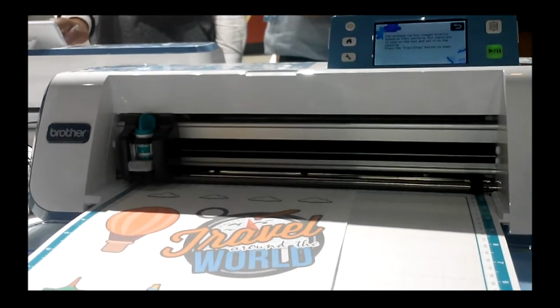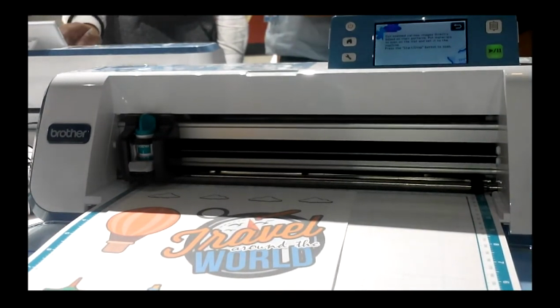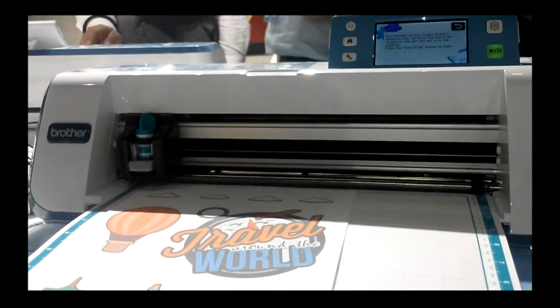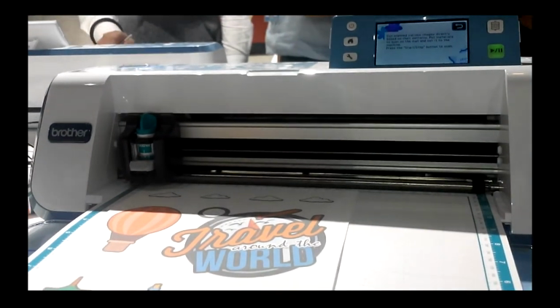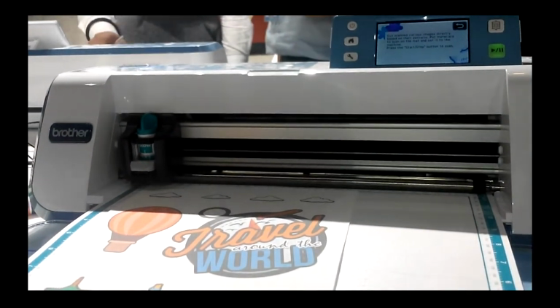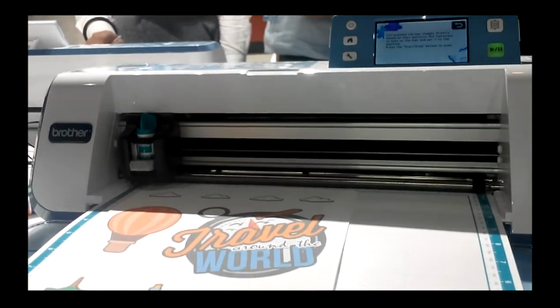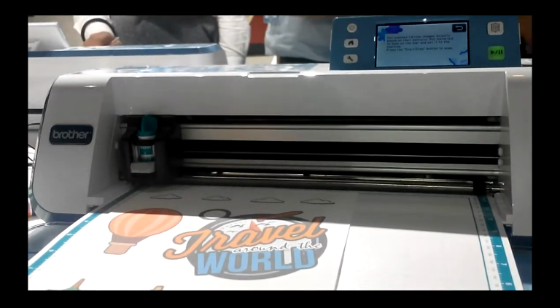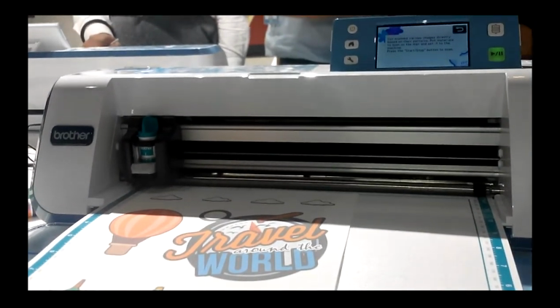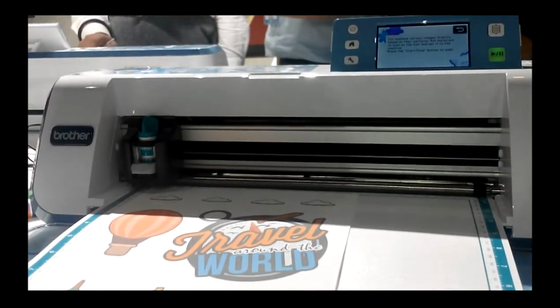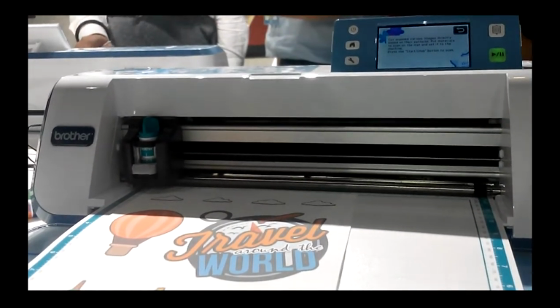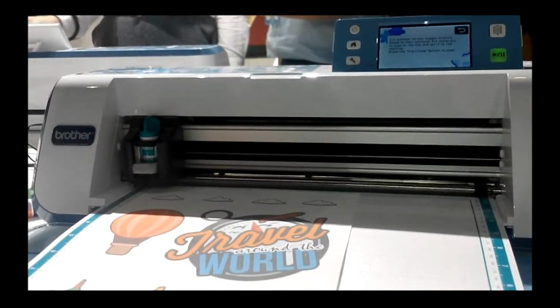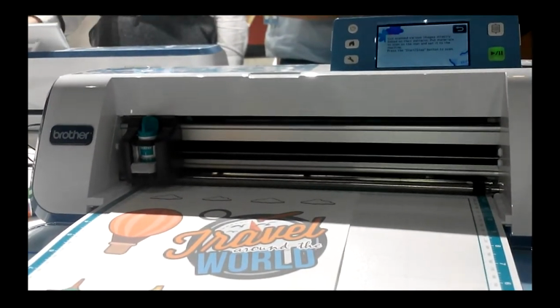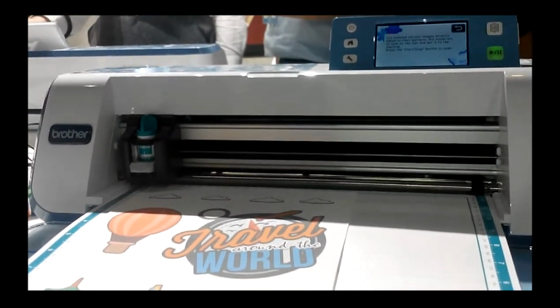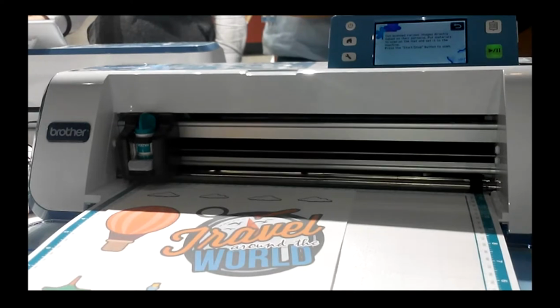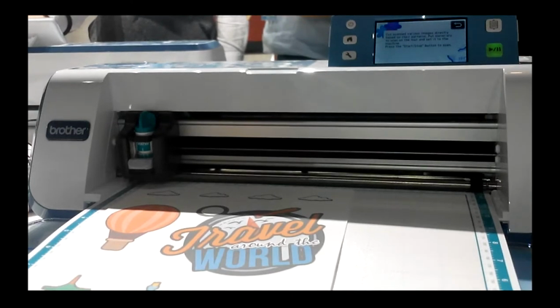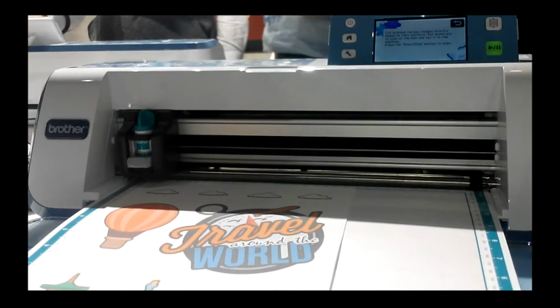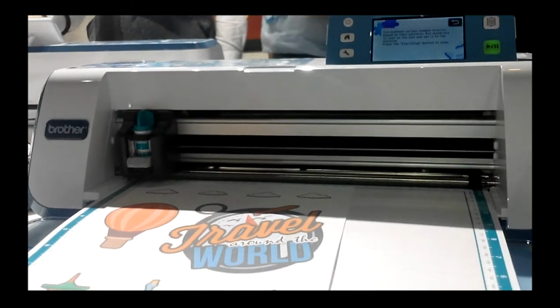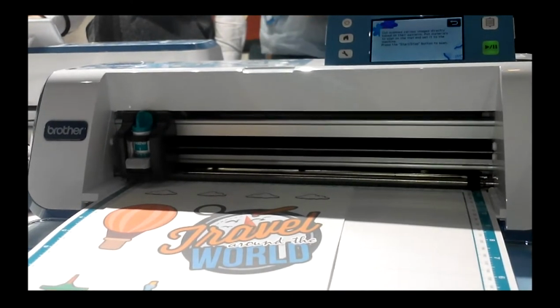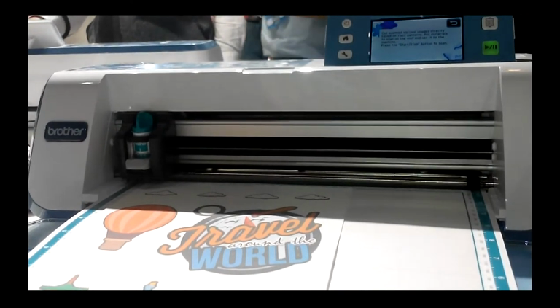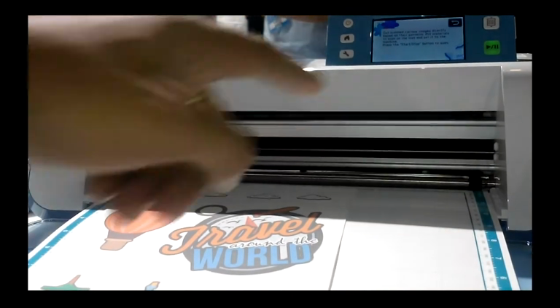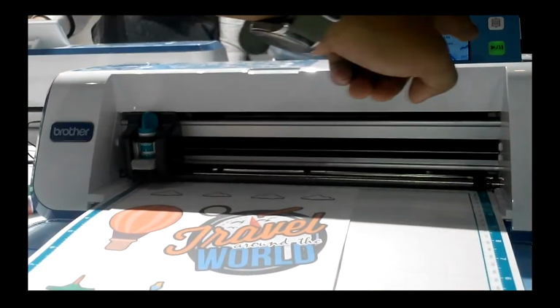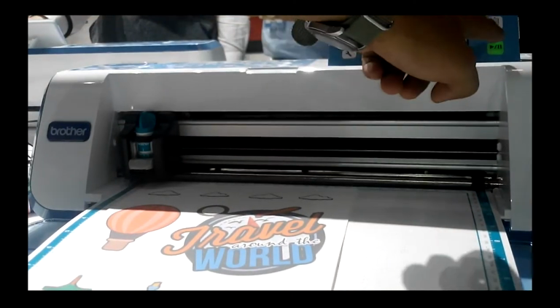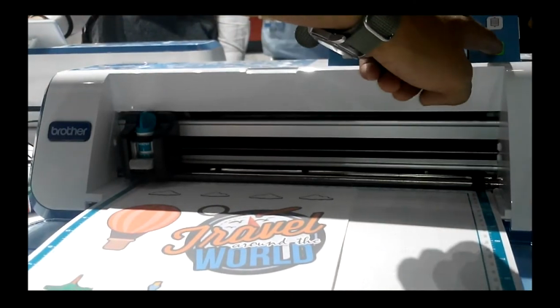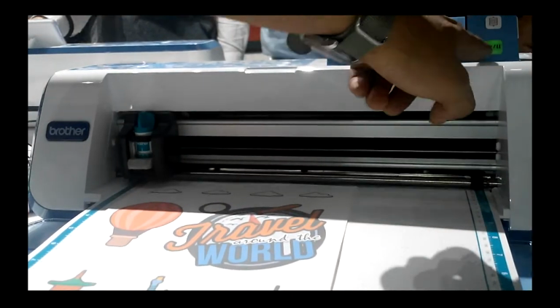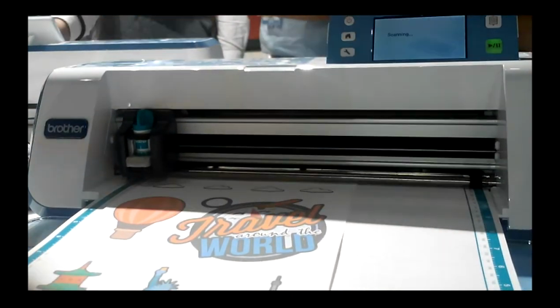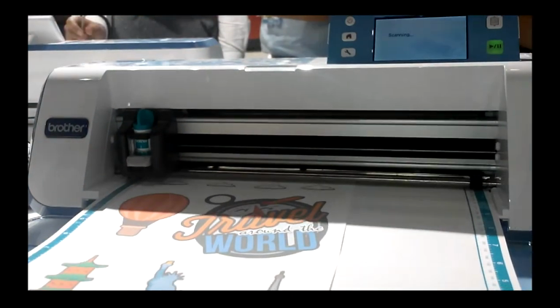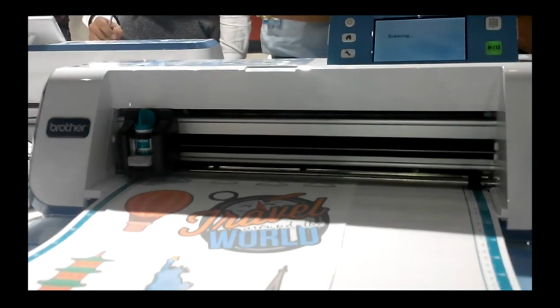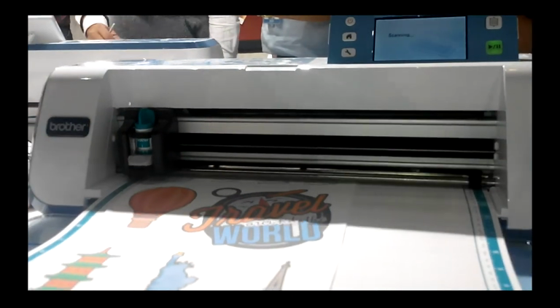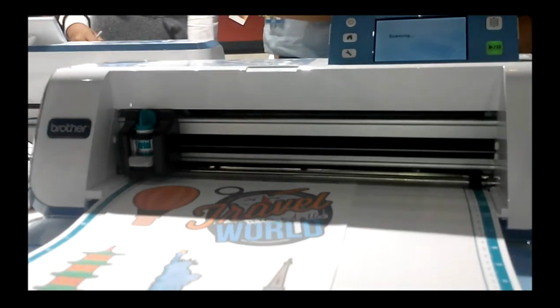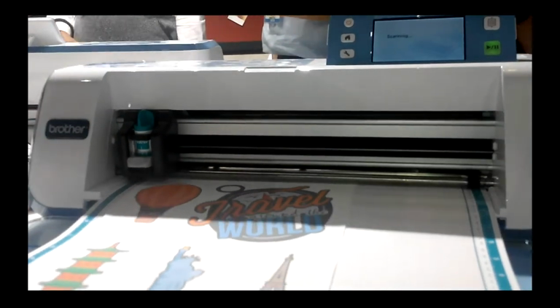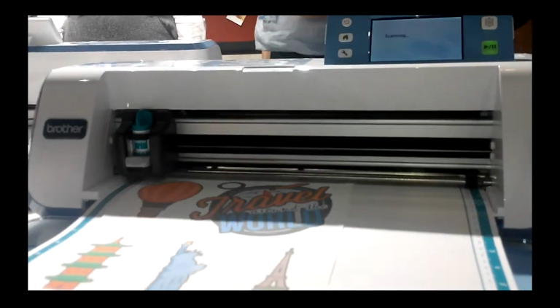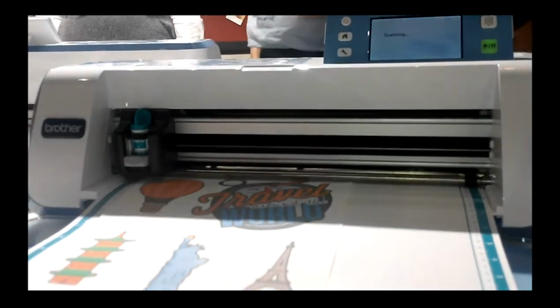Press start, start. Okay, then hit, hit. Start. Start. Oh! Designs. Yeah!